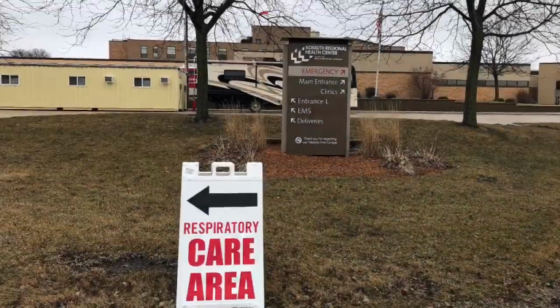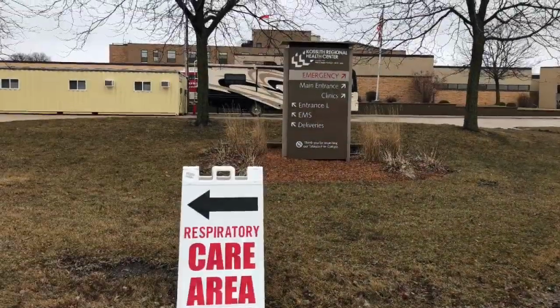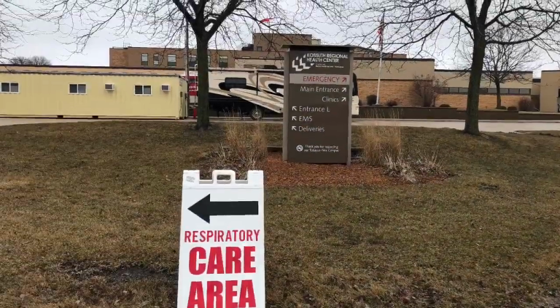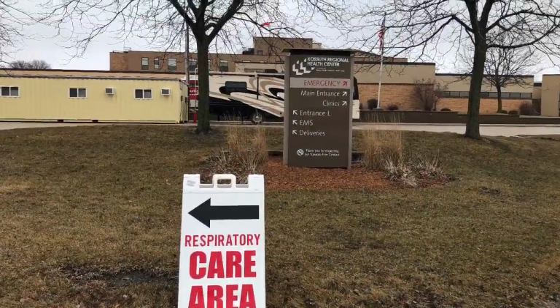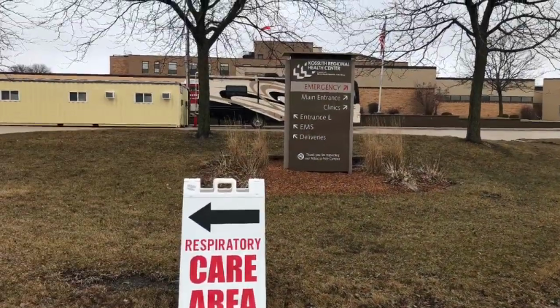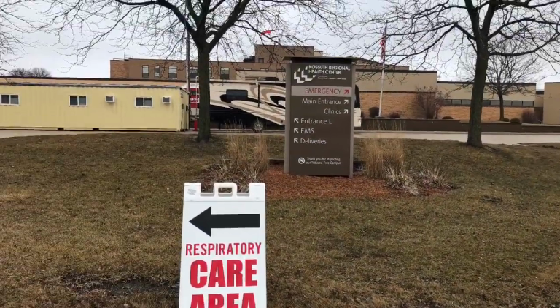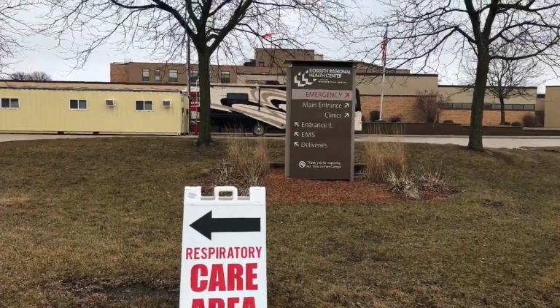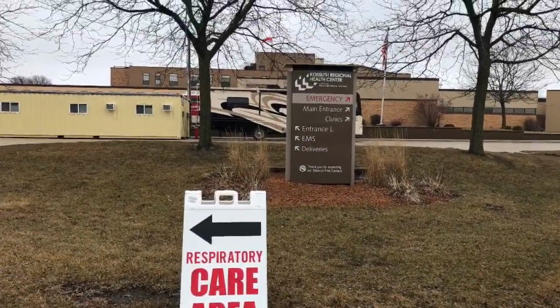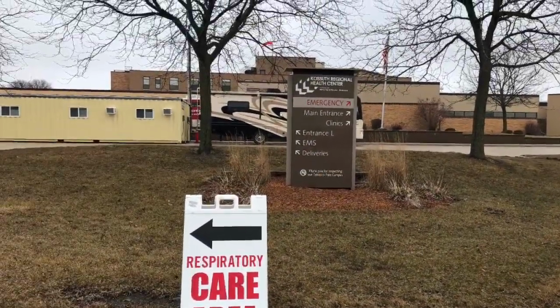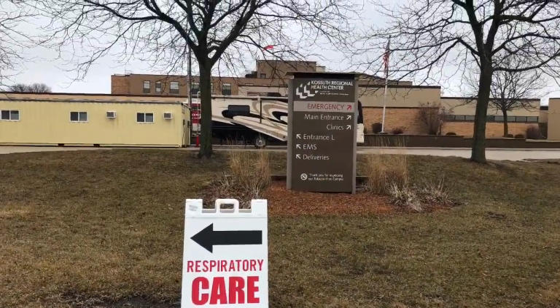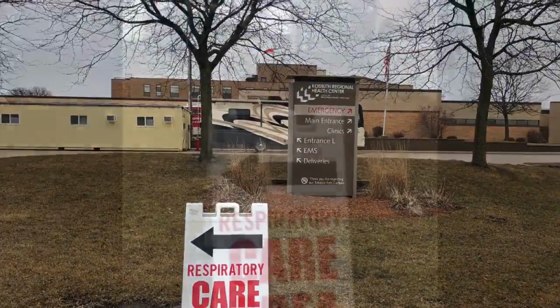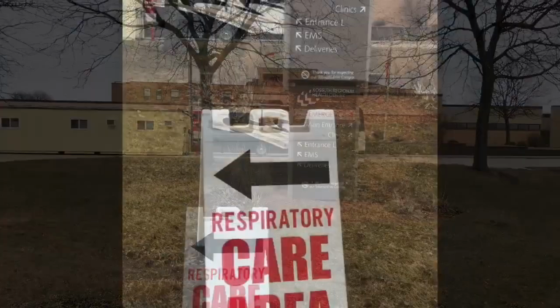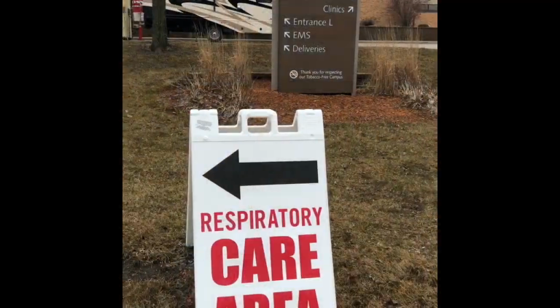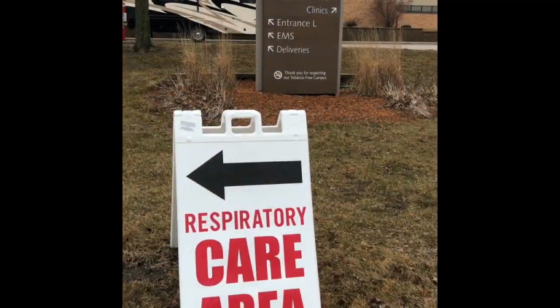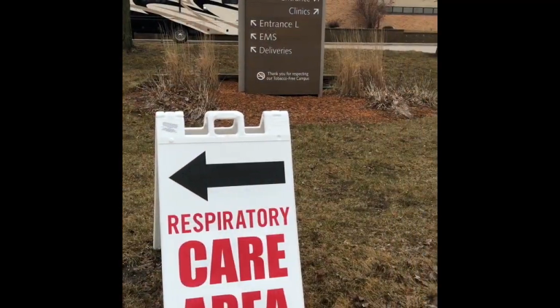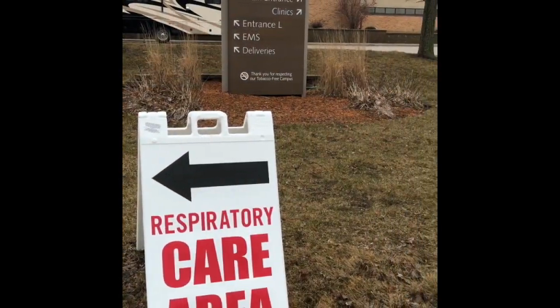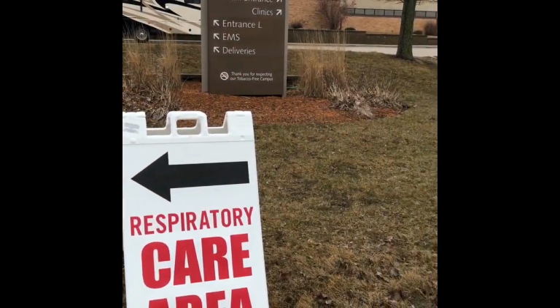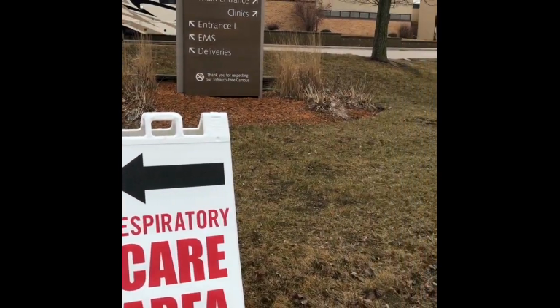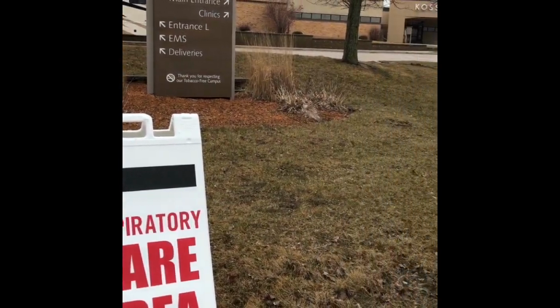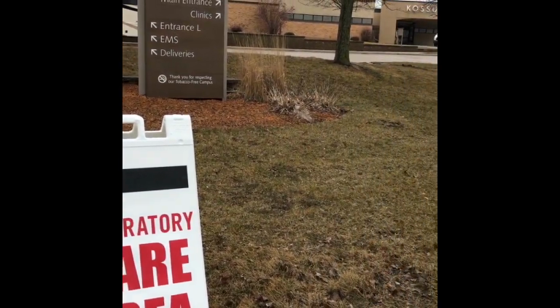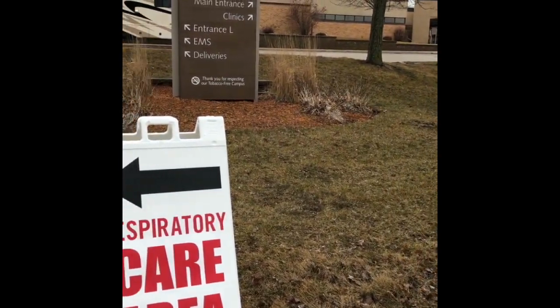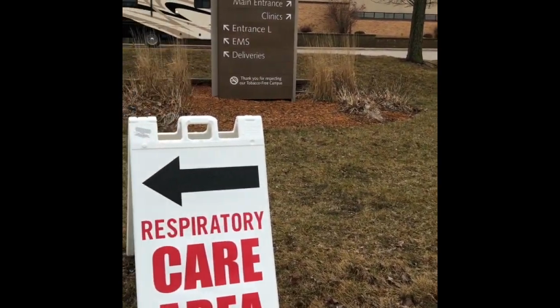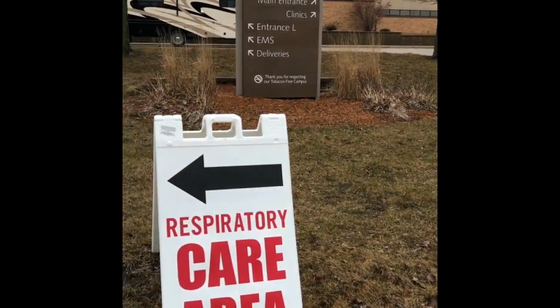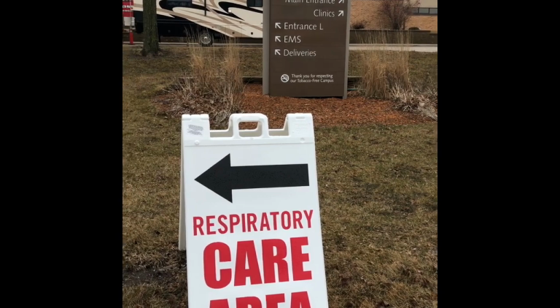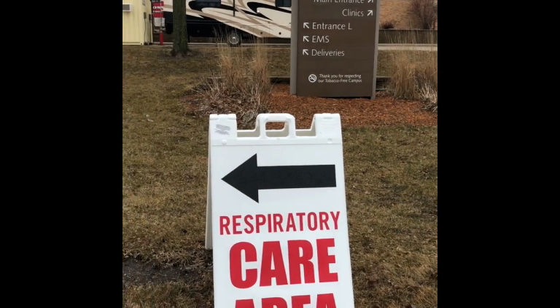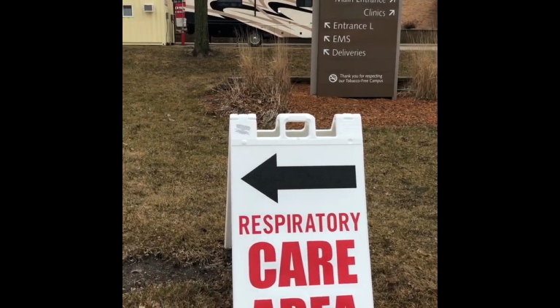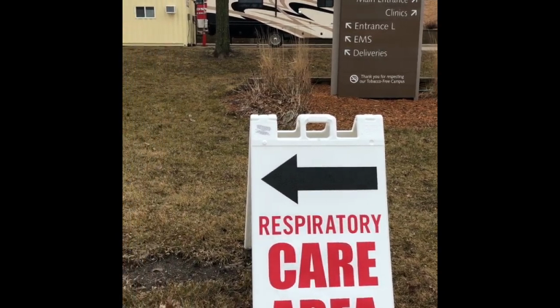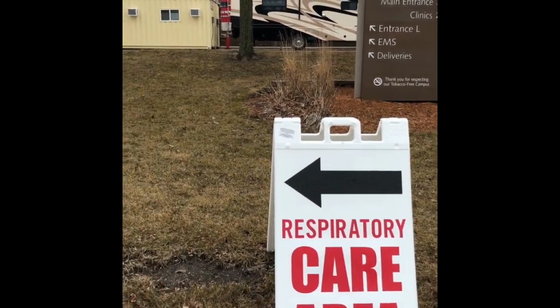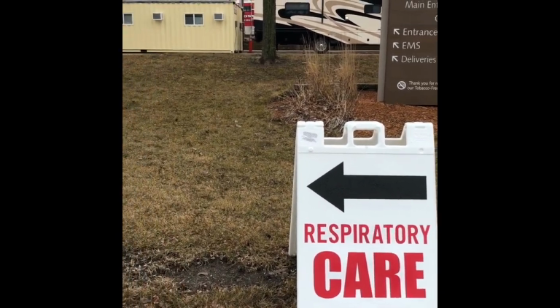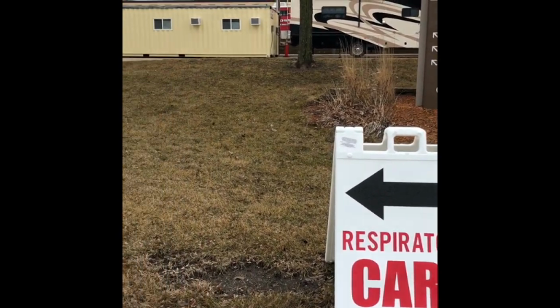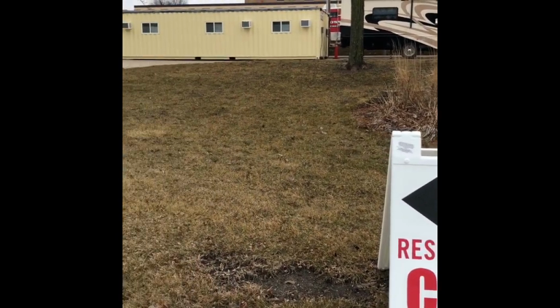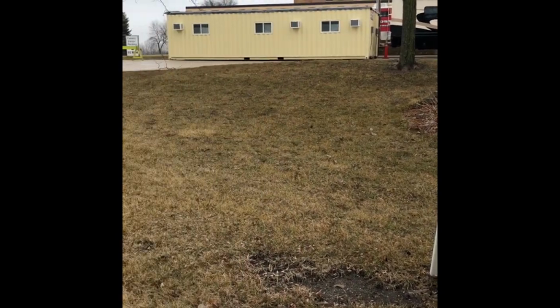Kasuth Regional Health Center has opened a new space for seeing and treating patients with respiratory symptoms. It's called the respiratory care area. This new space is located on the CareHC campus inside the EMS garage on the north side of our facility.